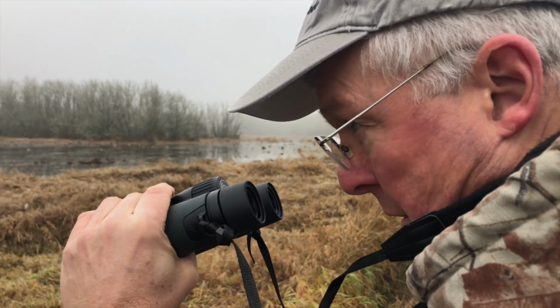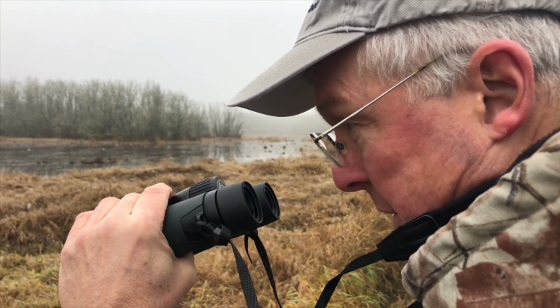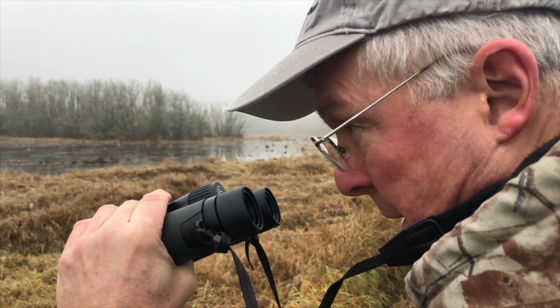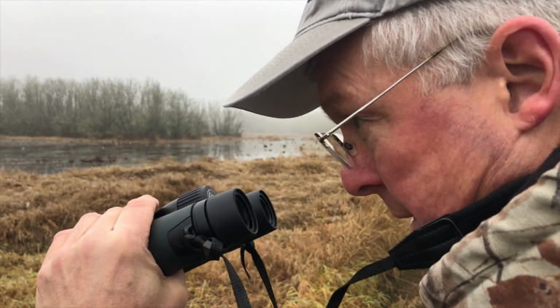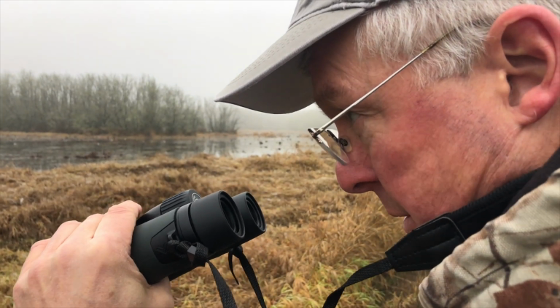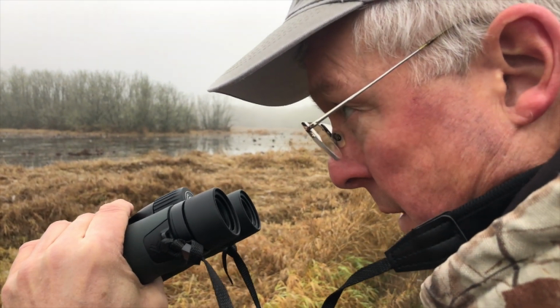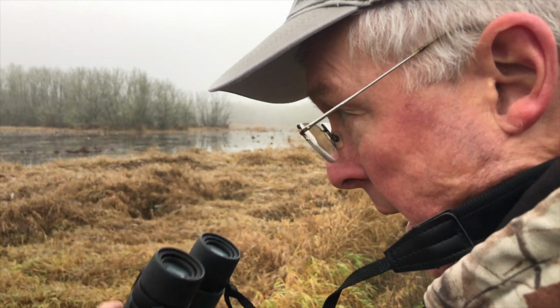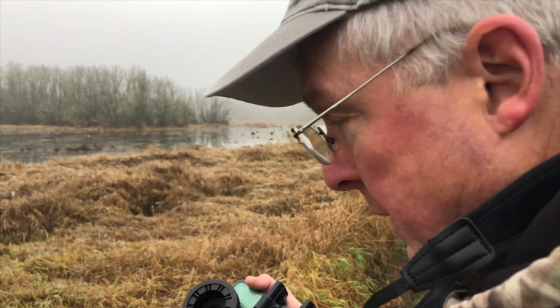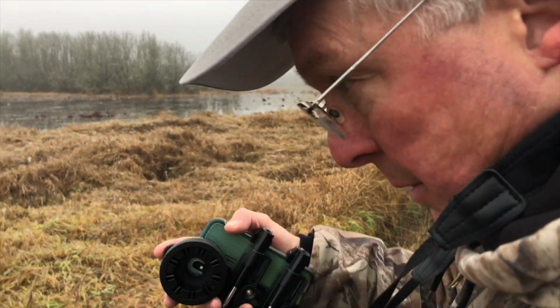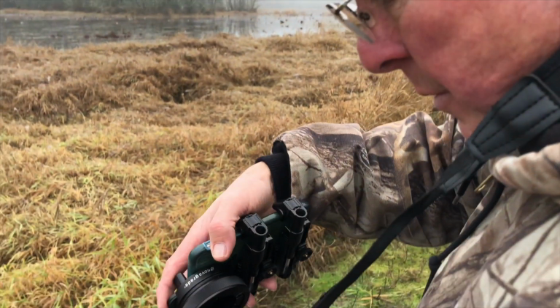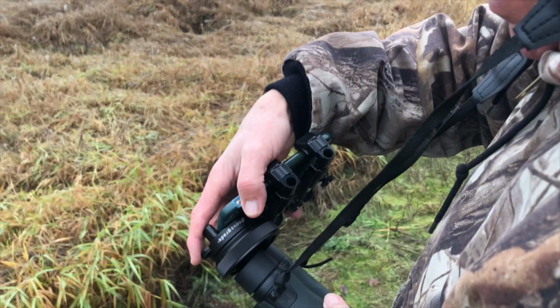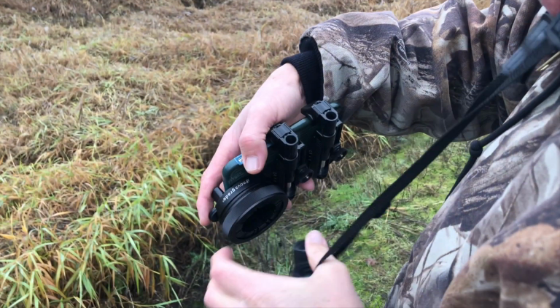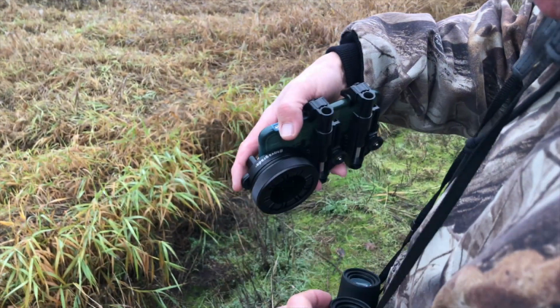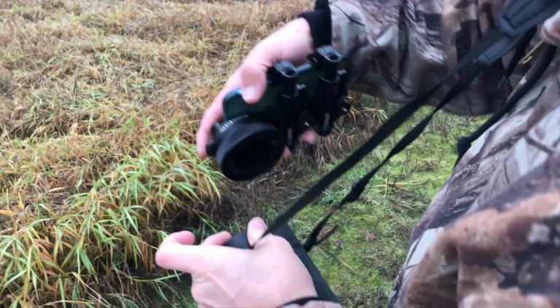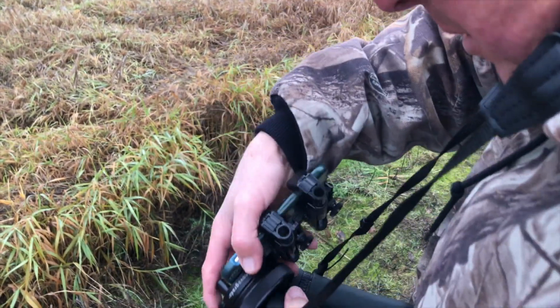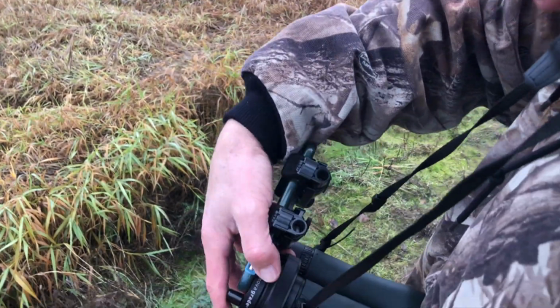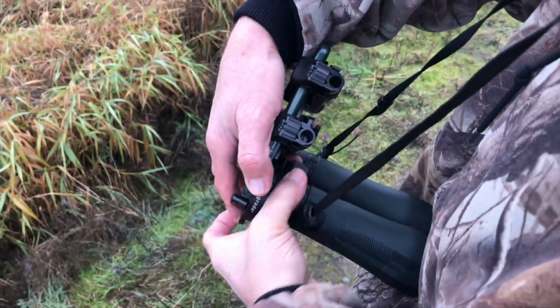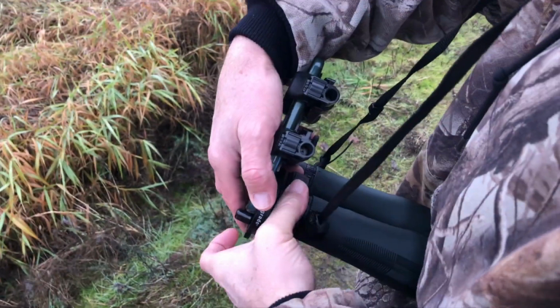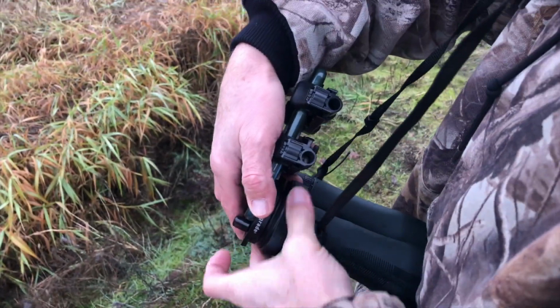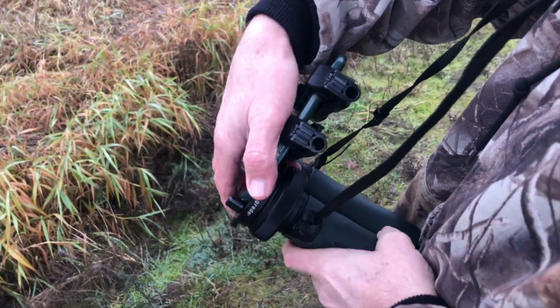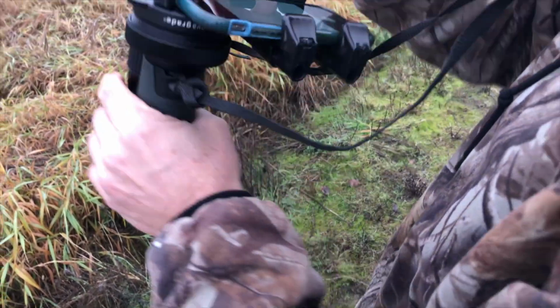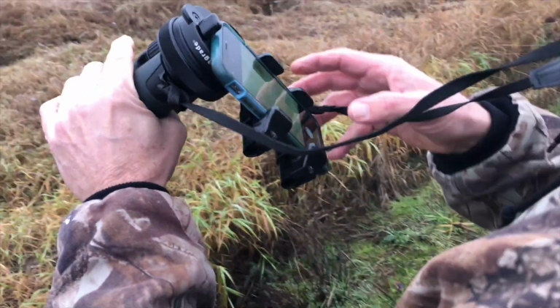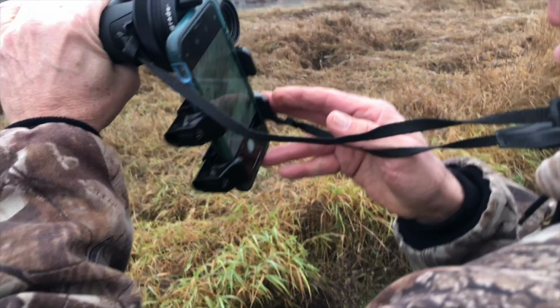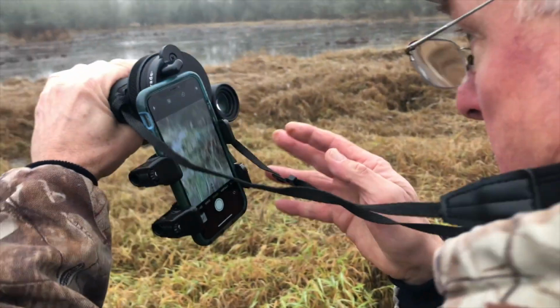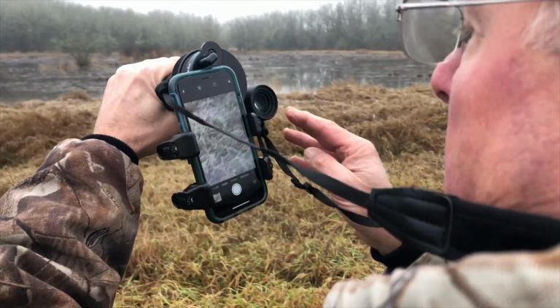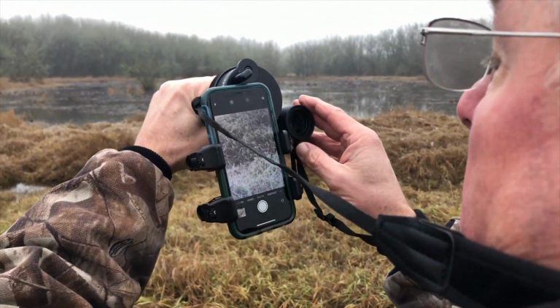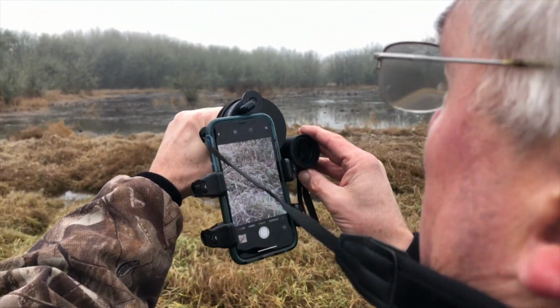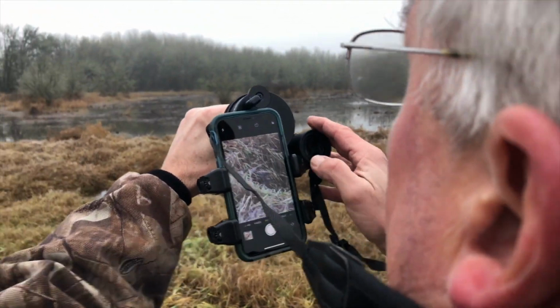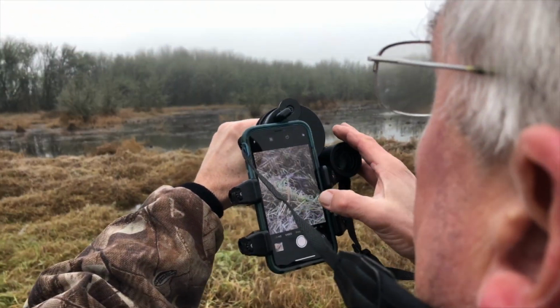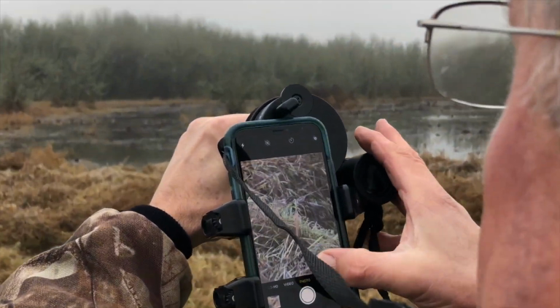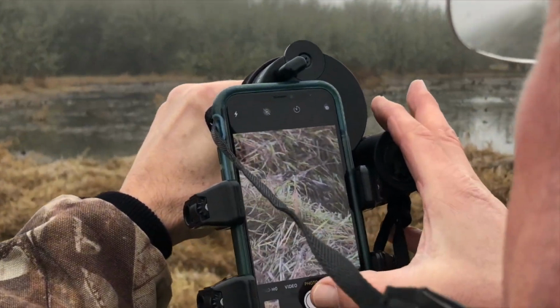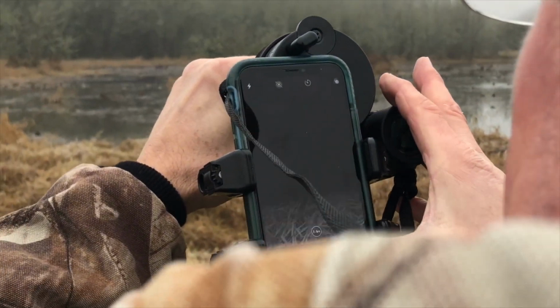When I see something I want to take a picture of, I take the adapter with the phone already mounted out of my pocket, put it over my eyepiece, give it a quick twist, and then I'm ready to digiscope.